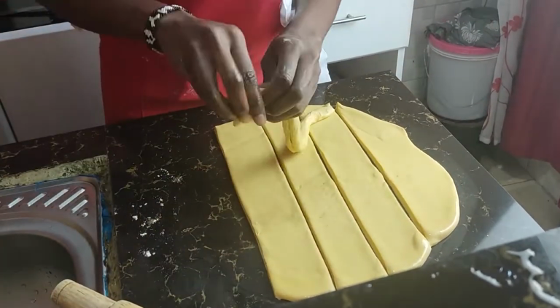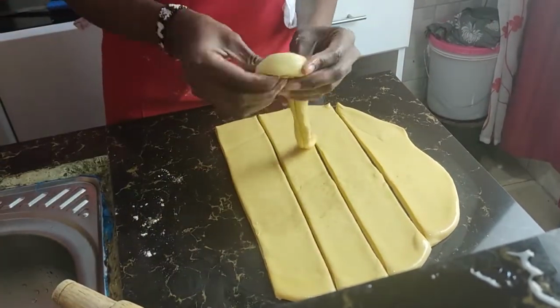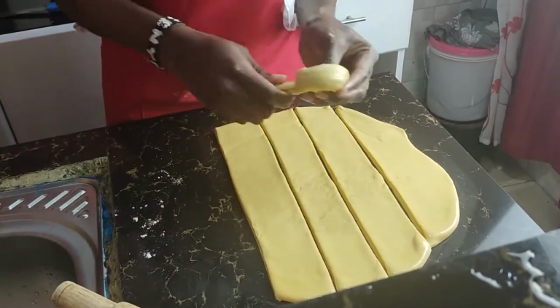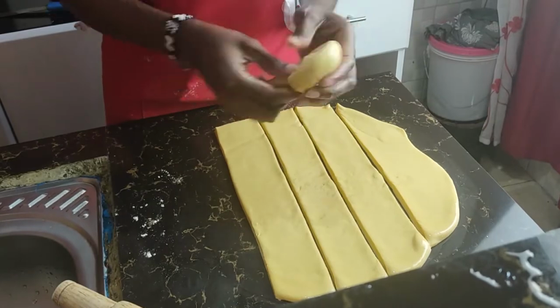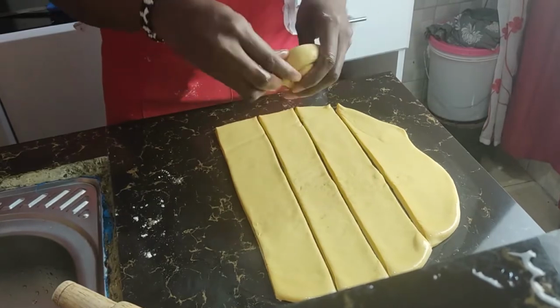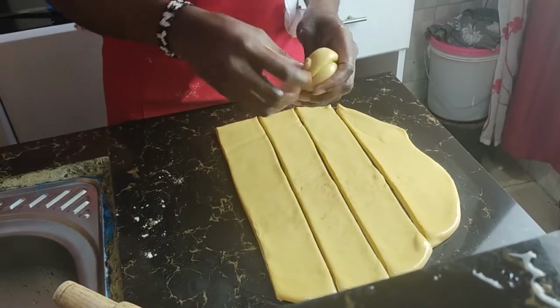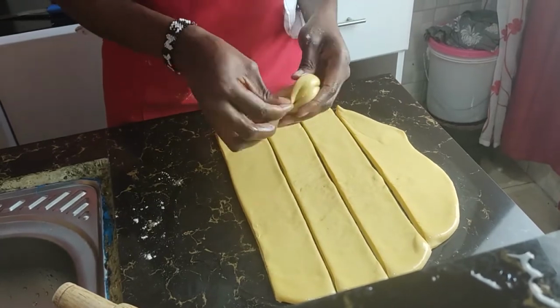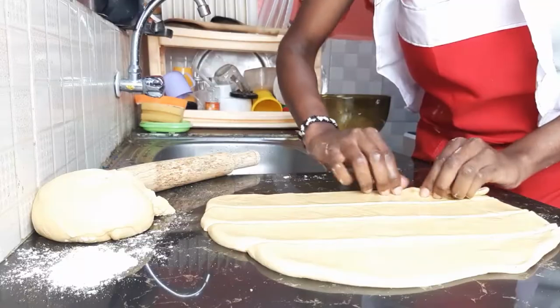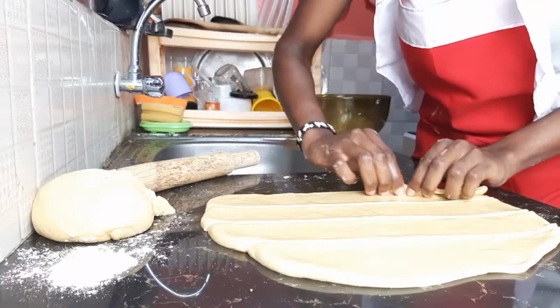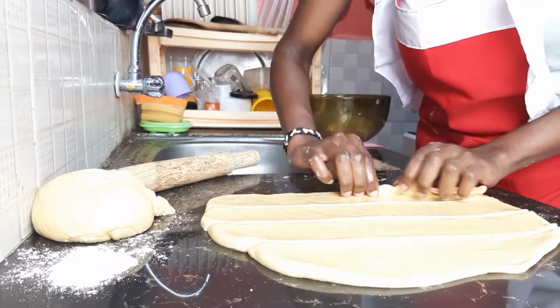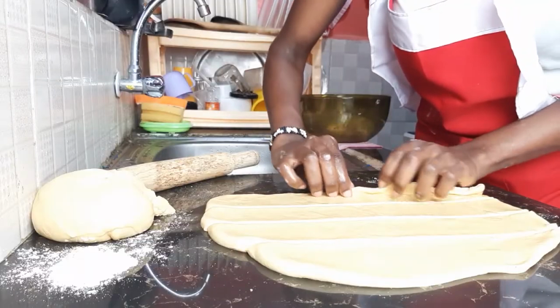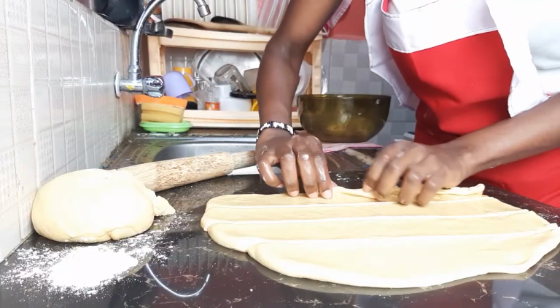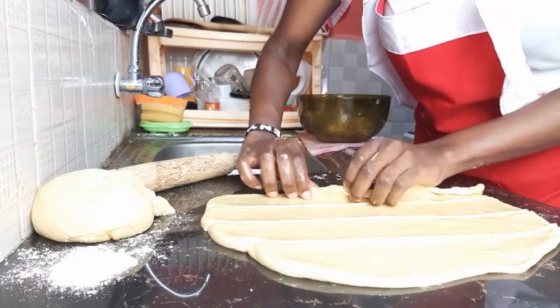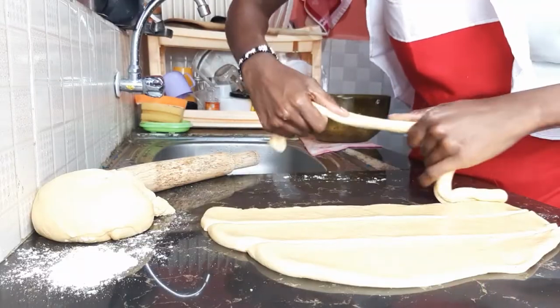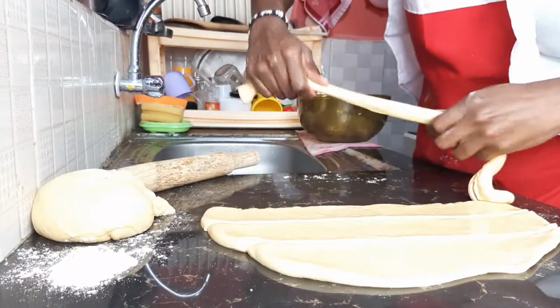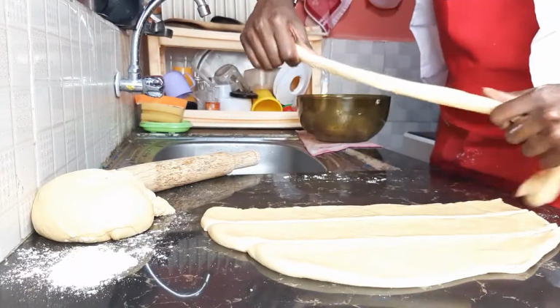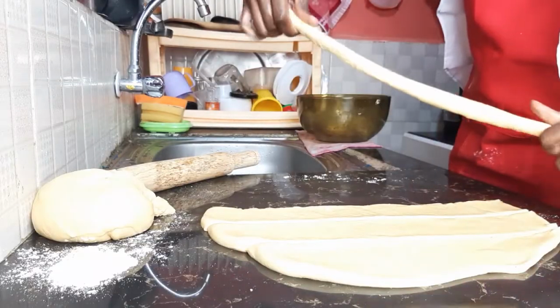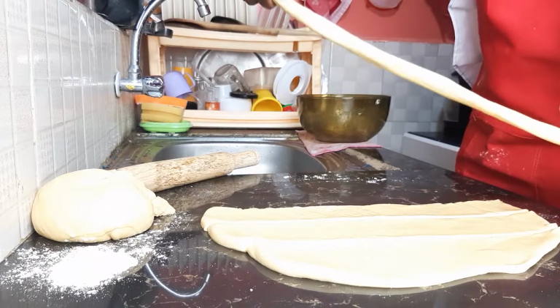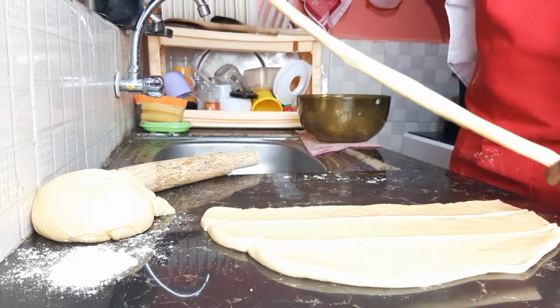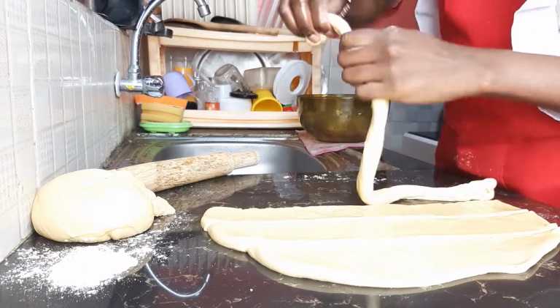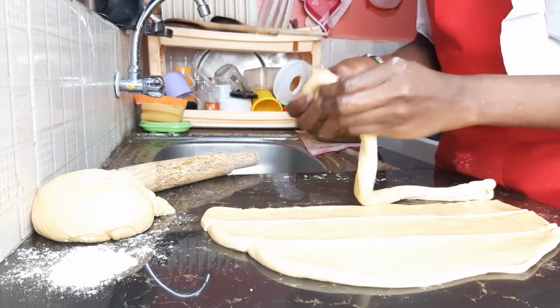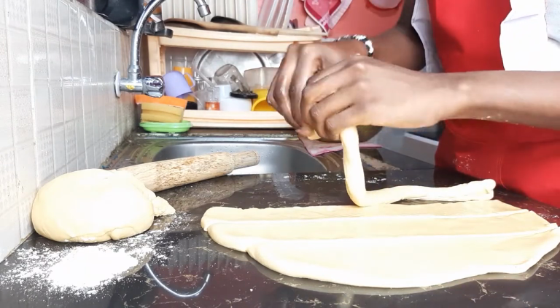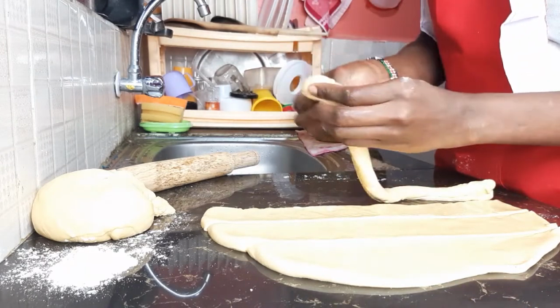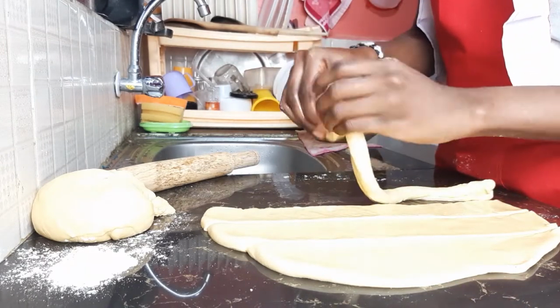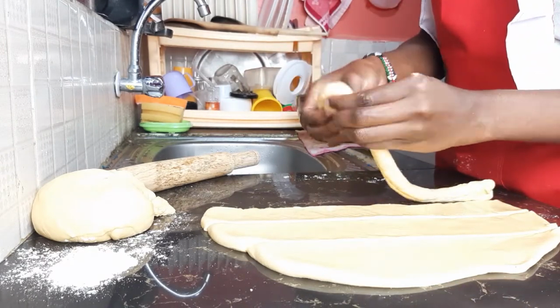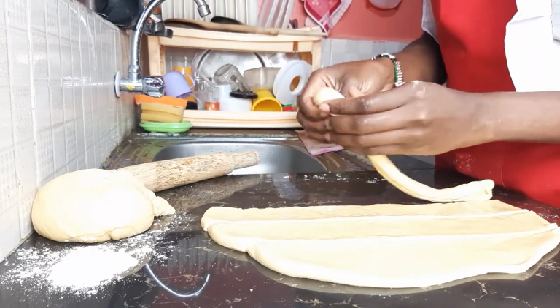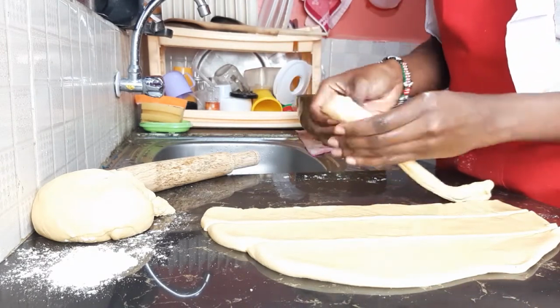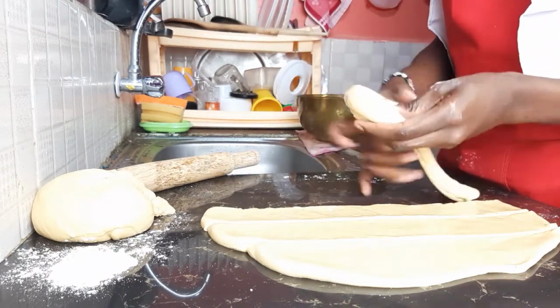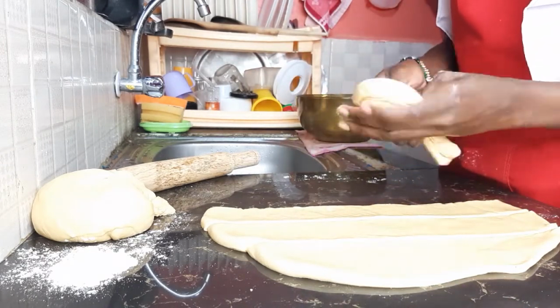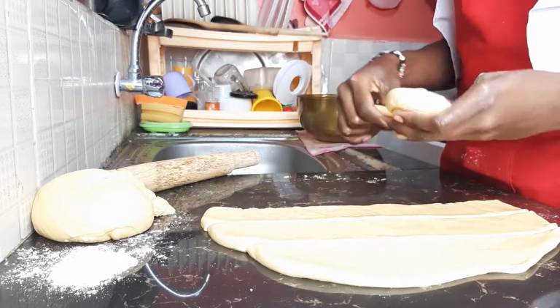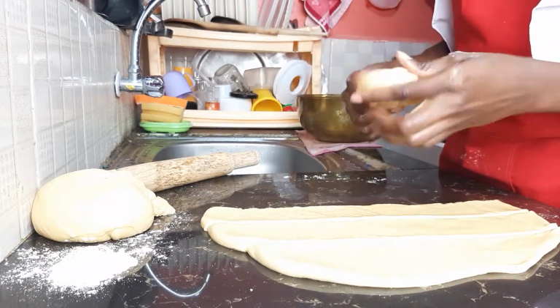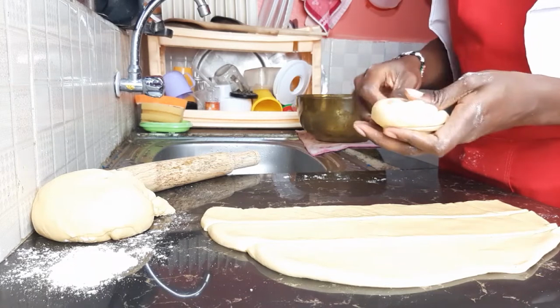Remember, the more folds, the more the layers. Stretch and roll. You do that for all of them.